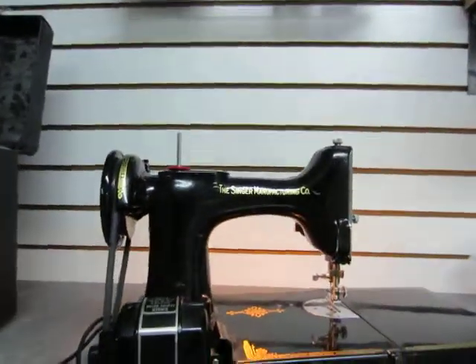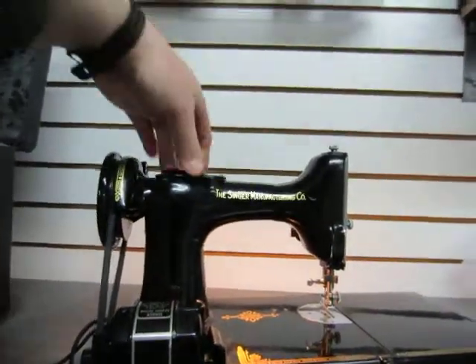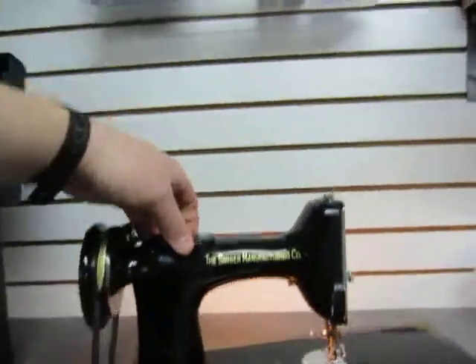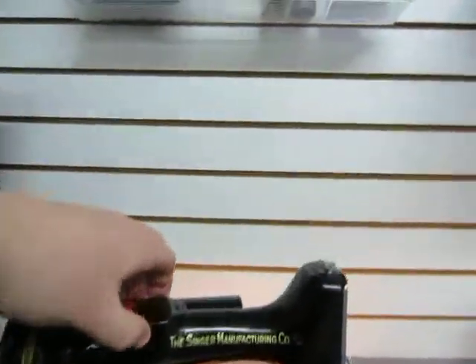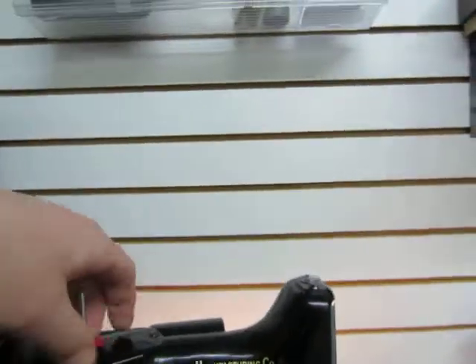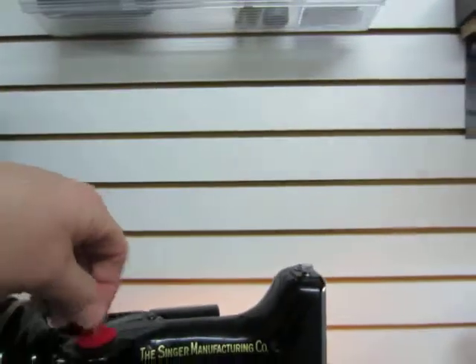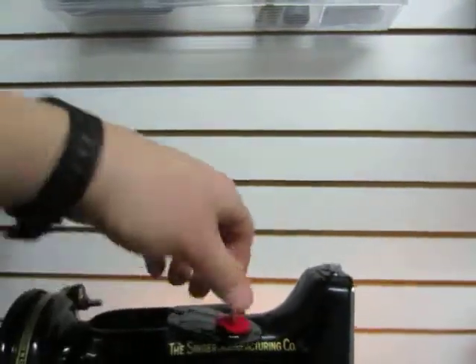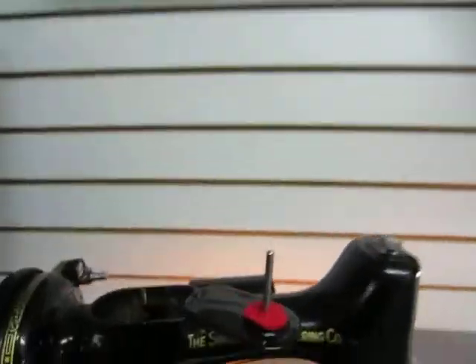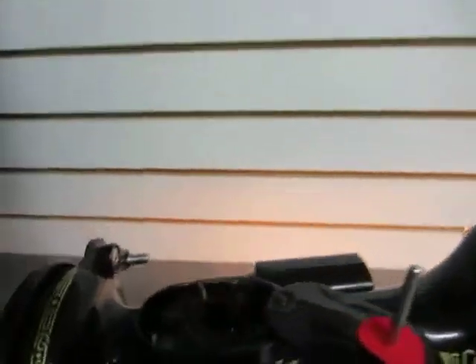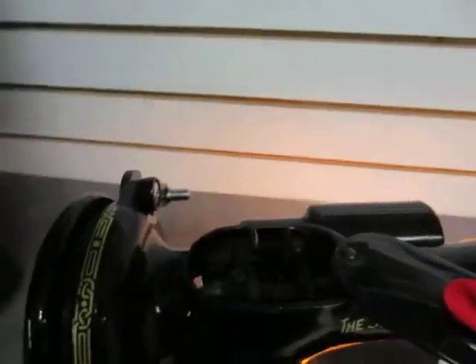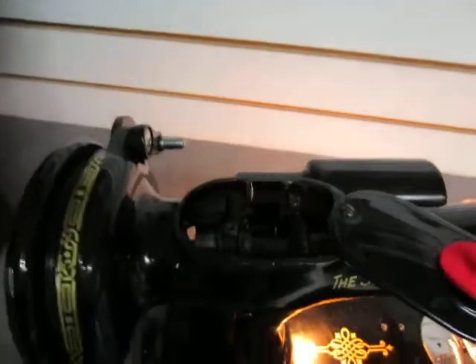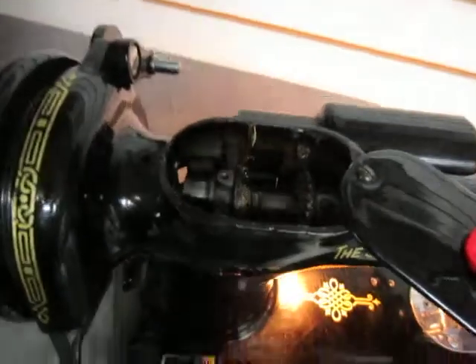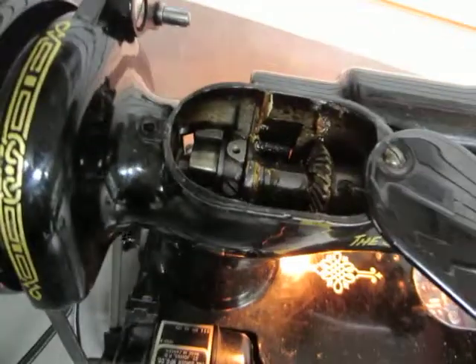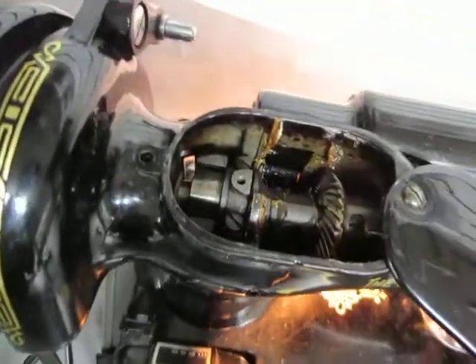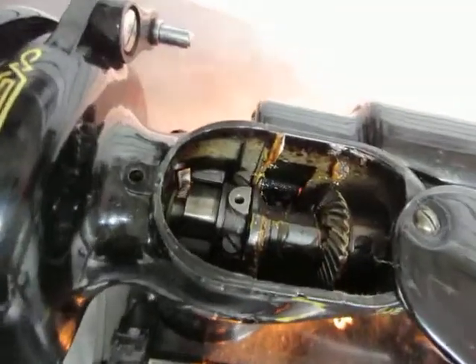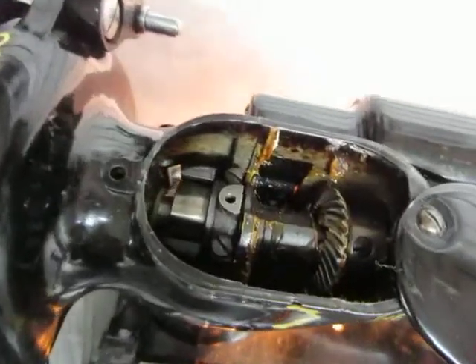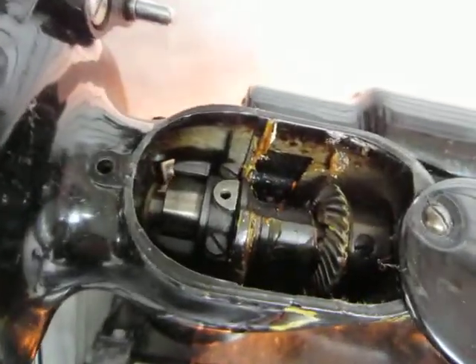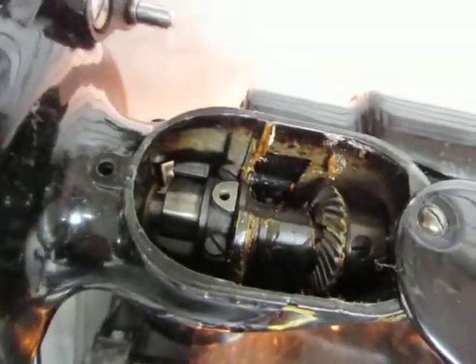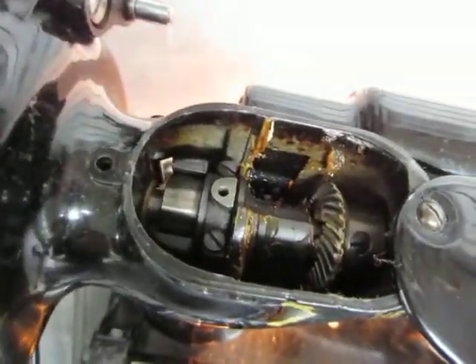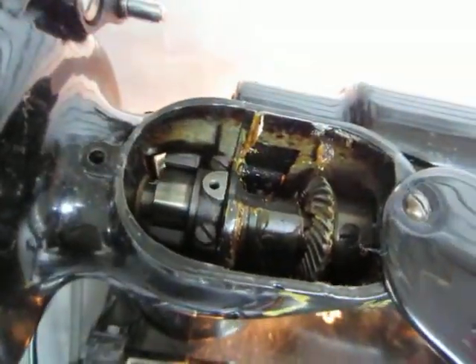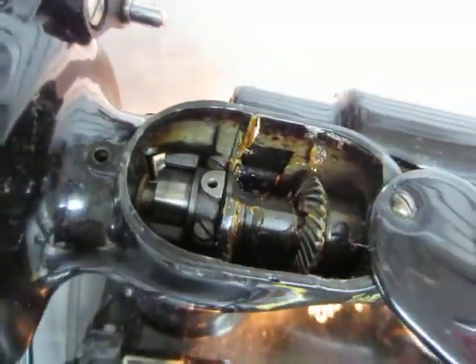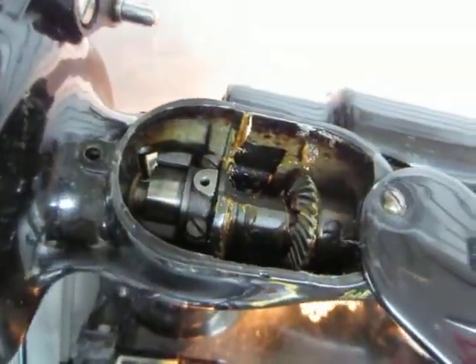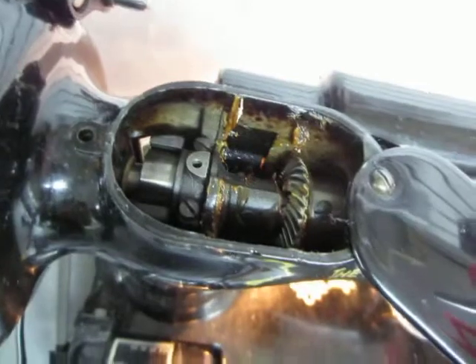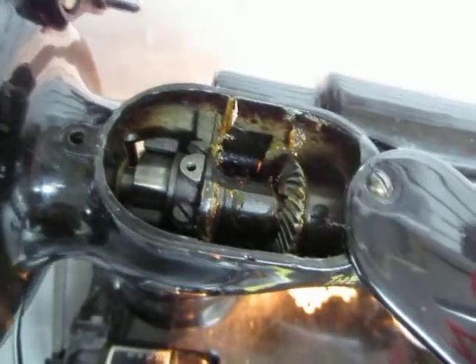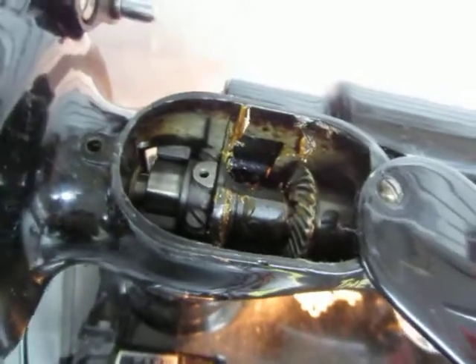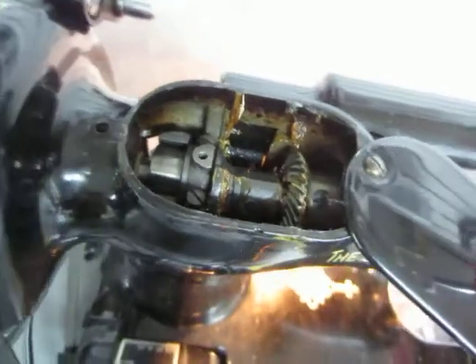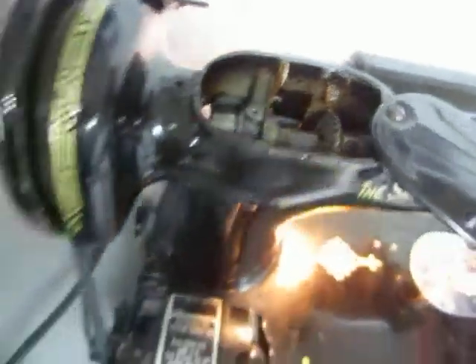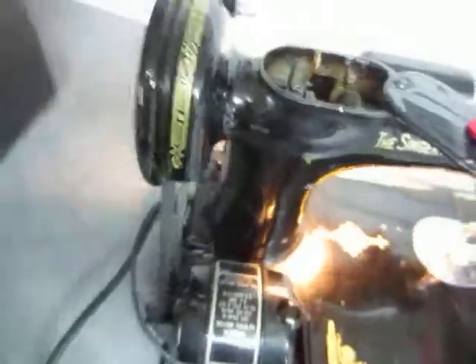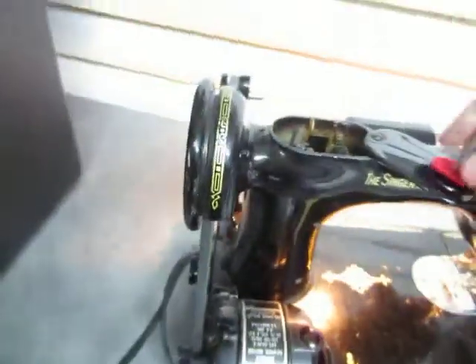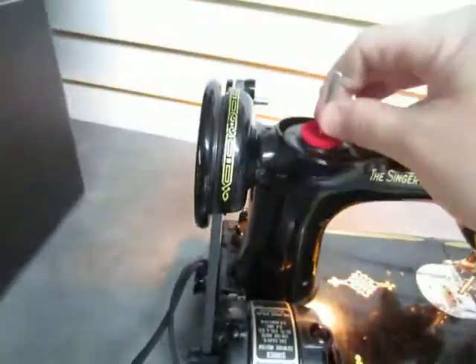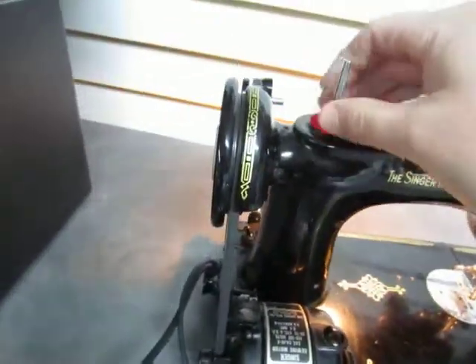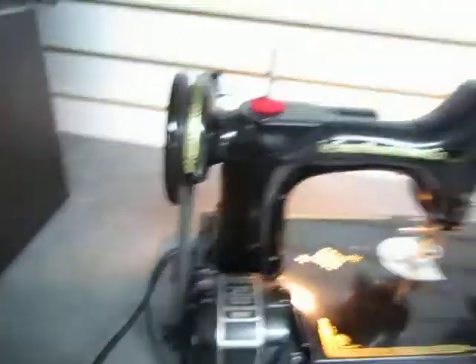This little area pops open and you can see the gears inside. Not bad — it hasn't been used too long ago, still has some grease in there and is still well lubed.